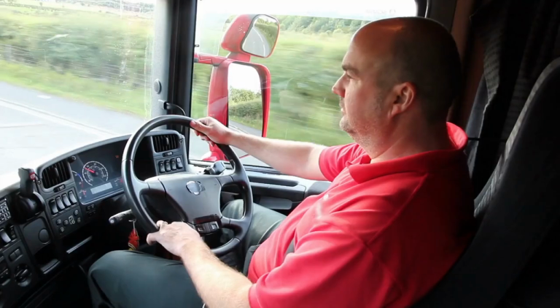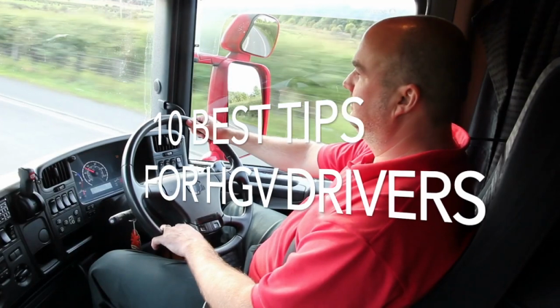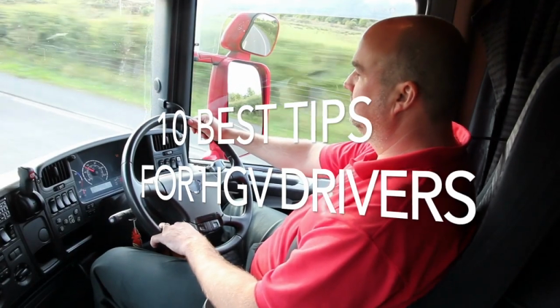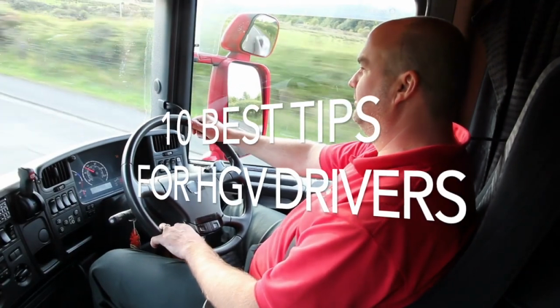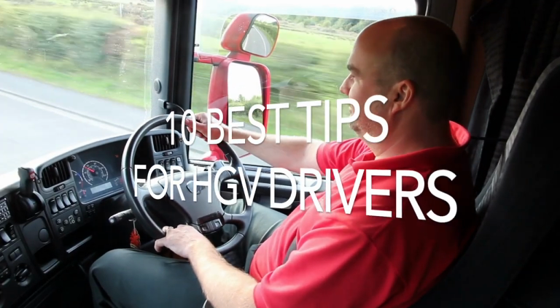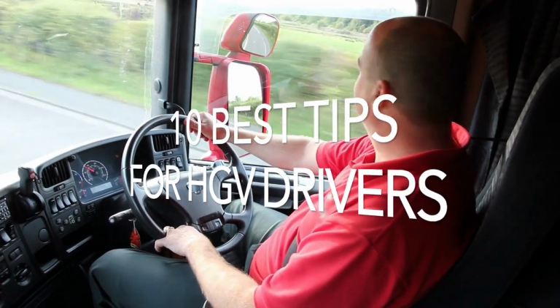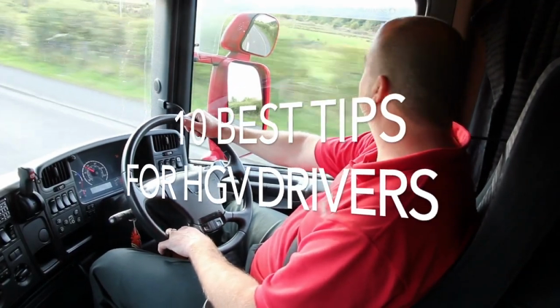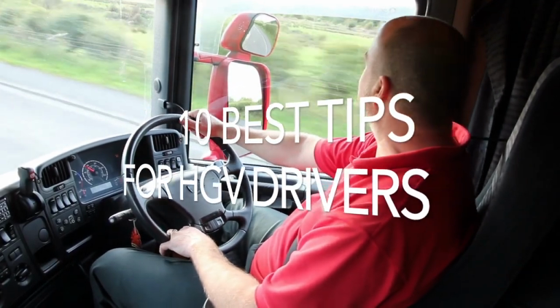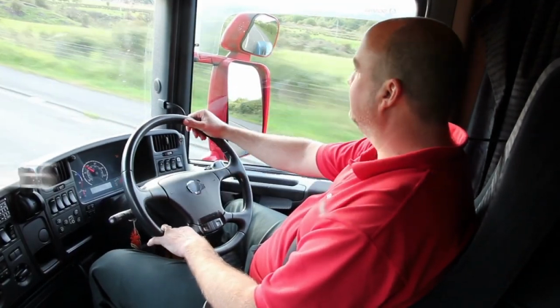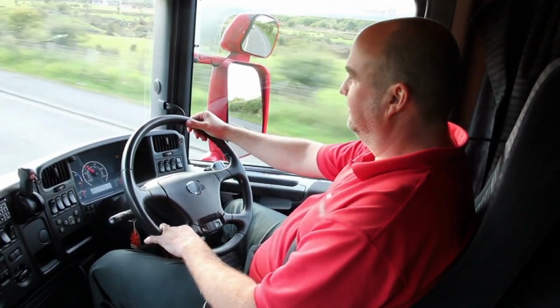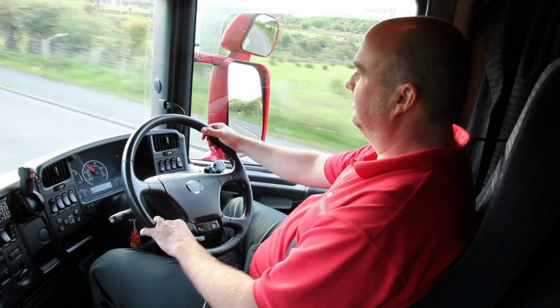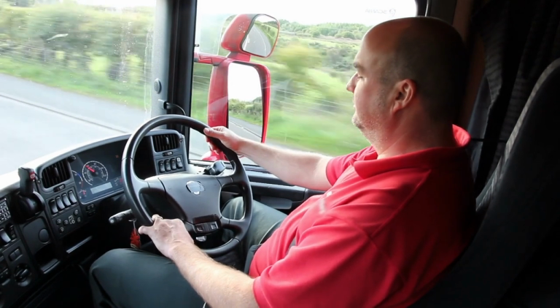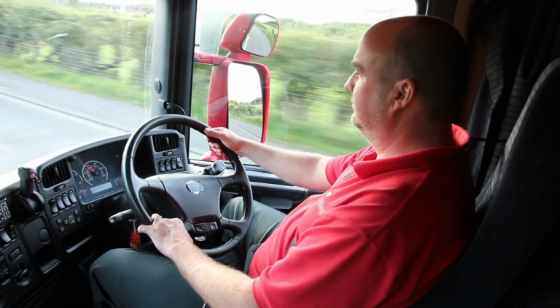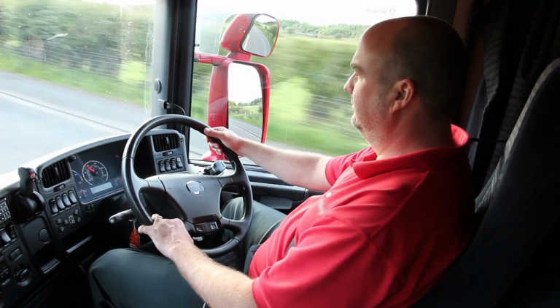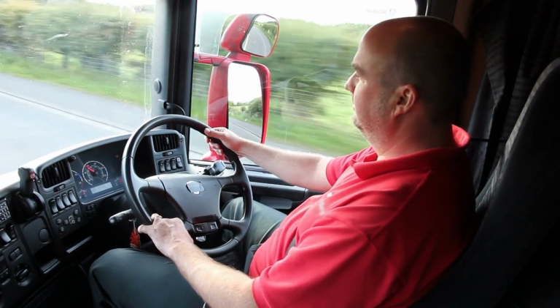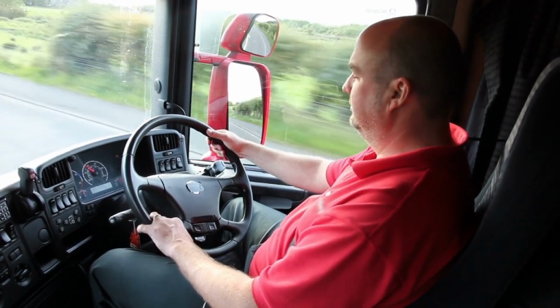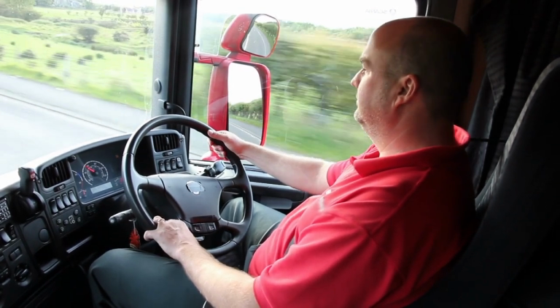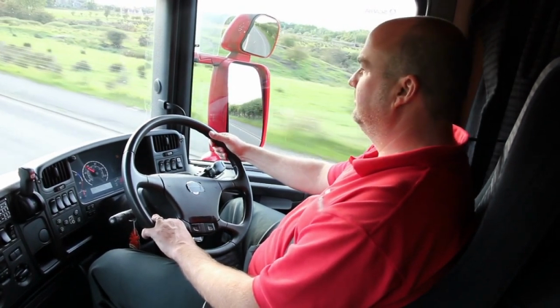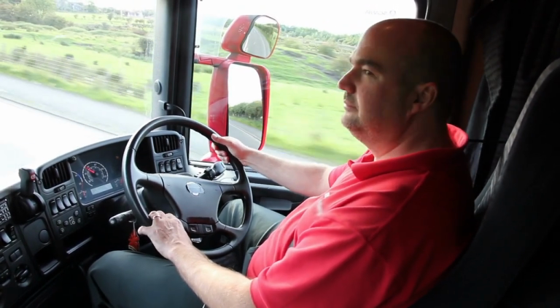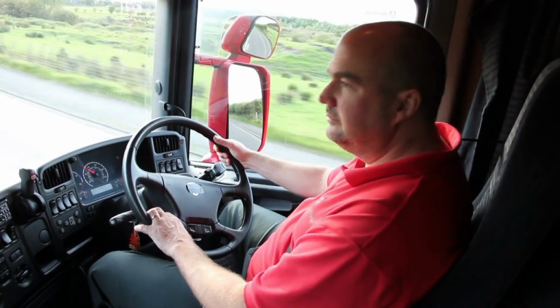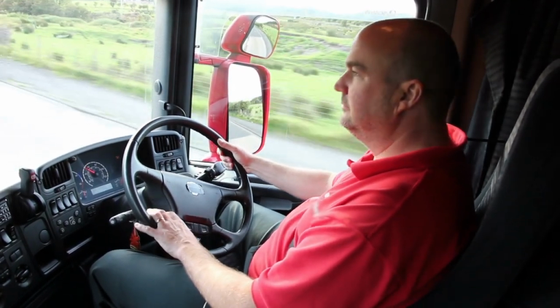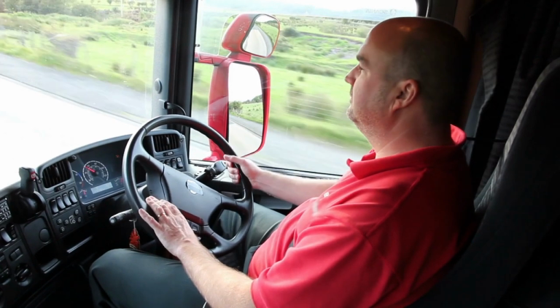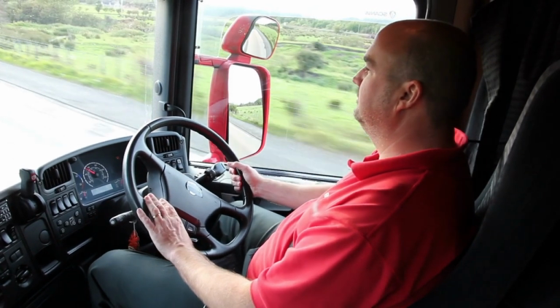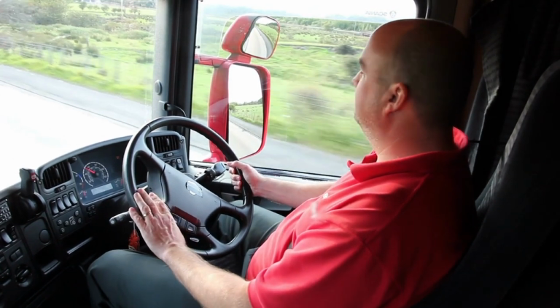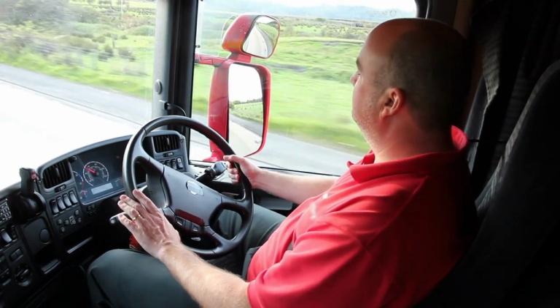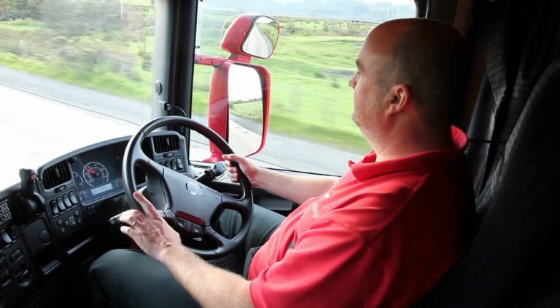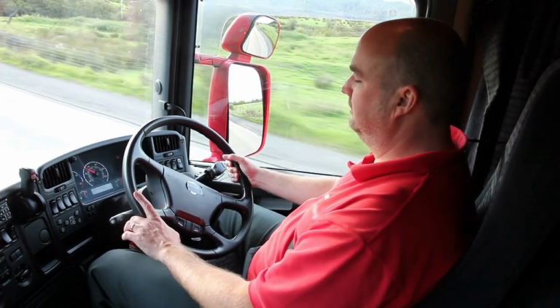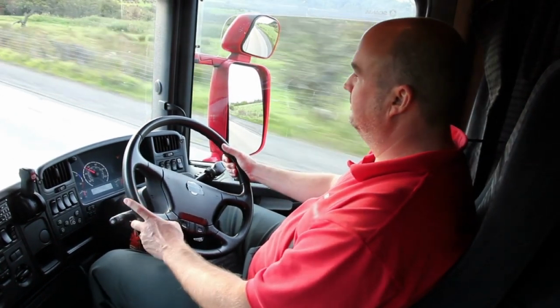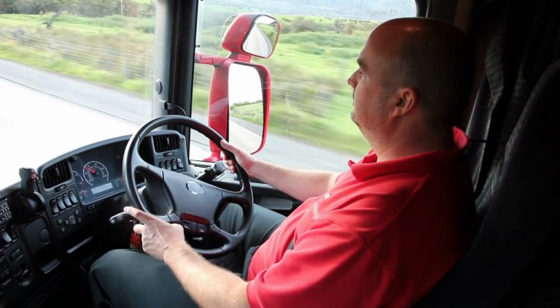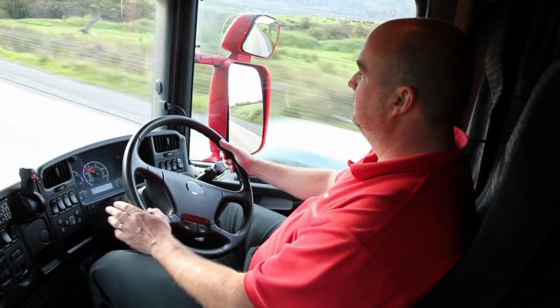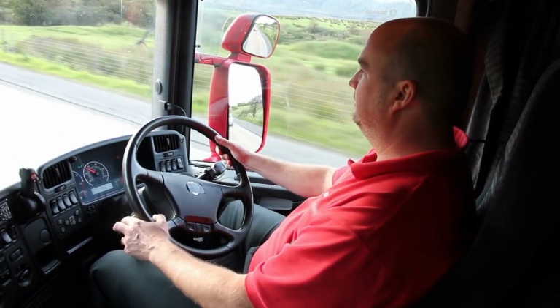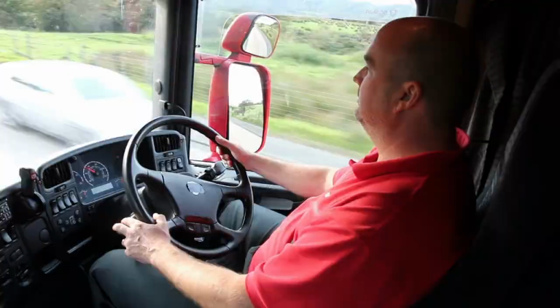10 Best Tips for HGV Drivers. These tips will help you to have a much better day or night when you drive your HGV truck. Your daily duties can involve lots of different aspects. Try to remember these 10 best tips for HGV drivers.